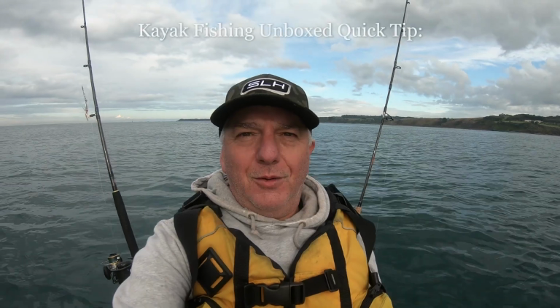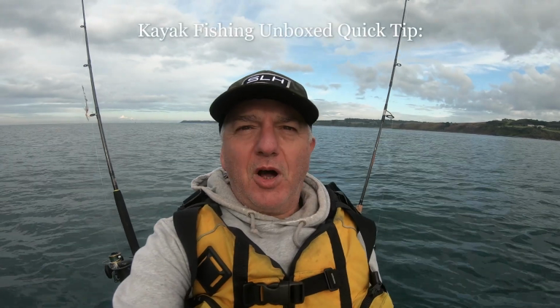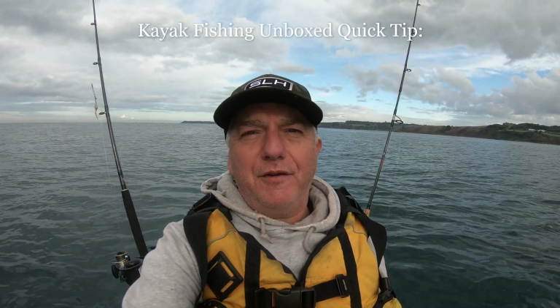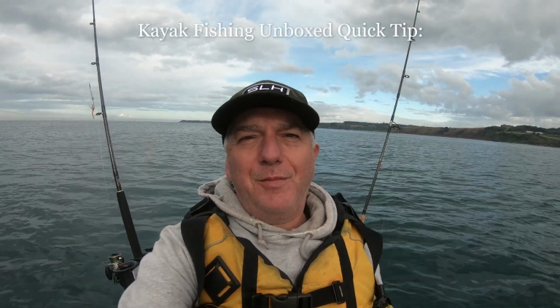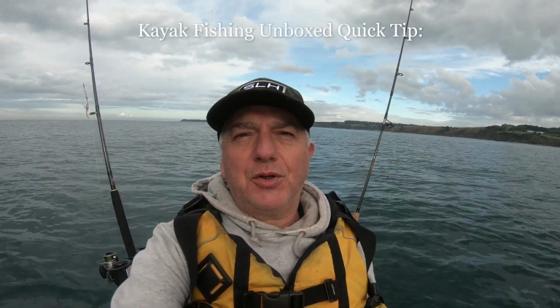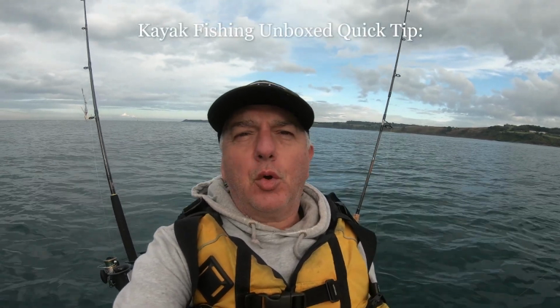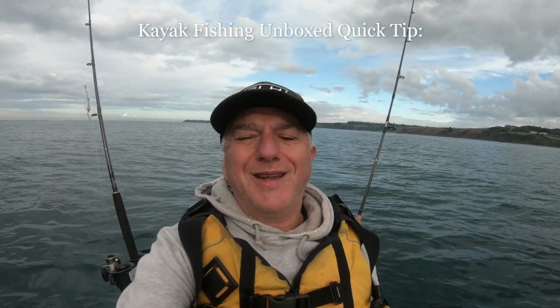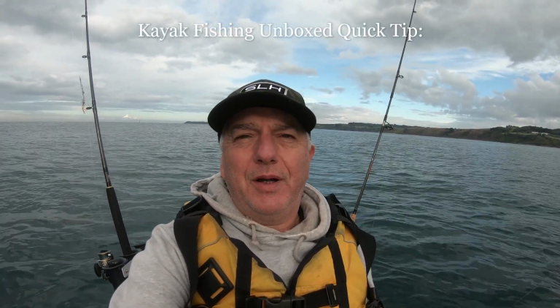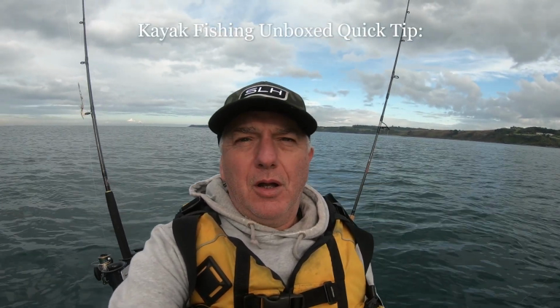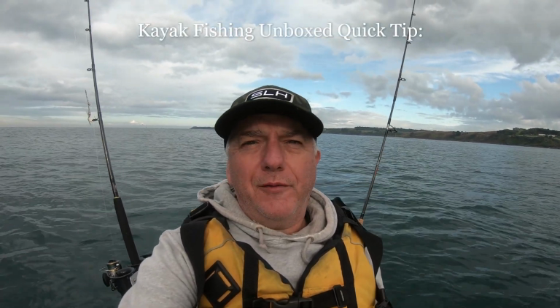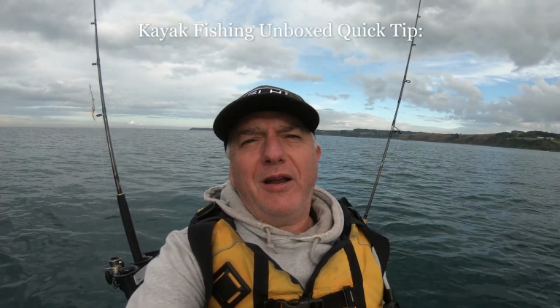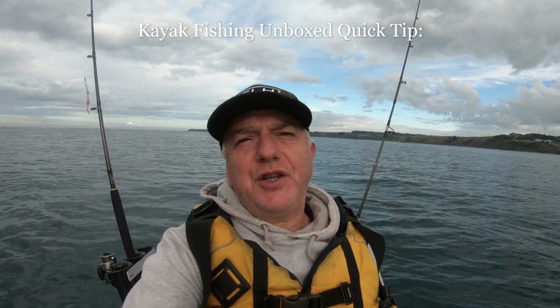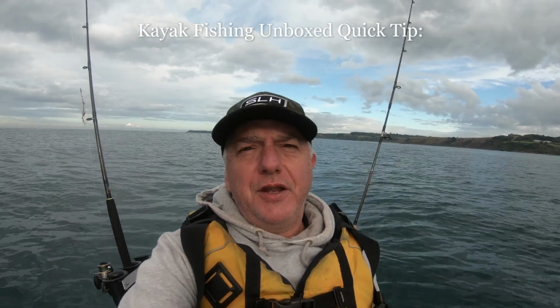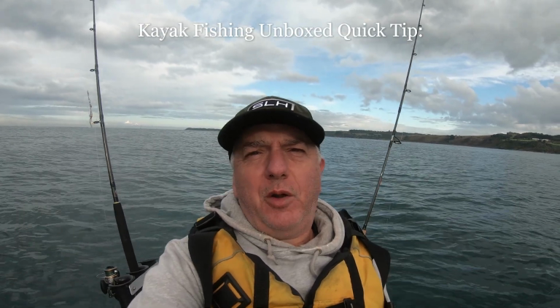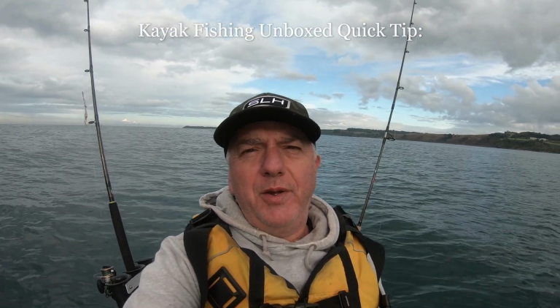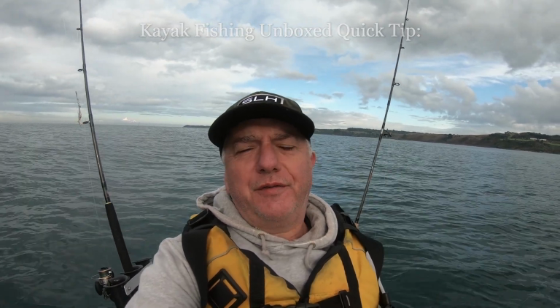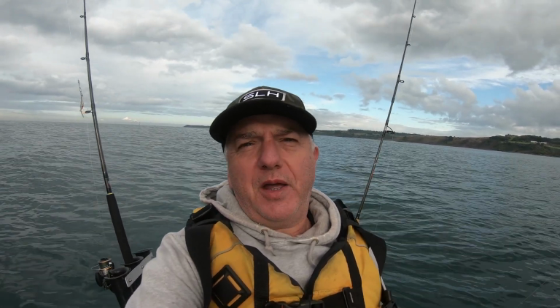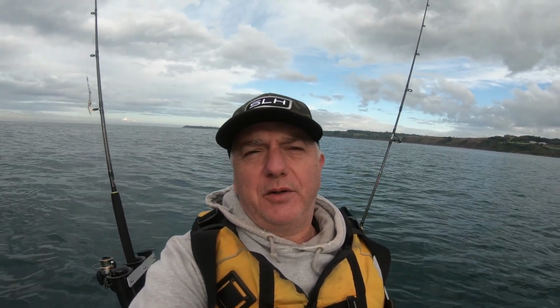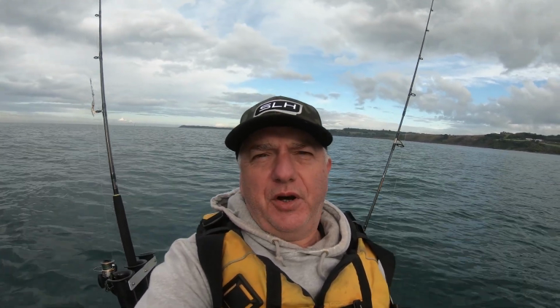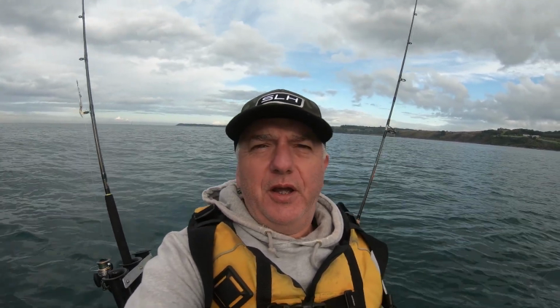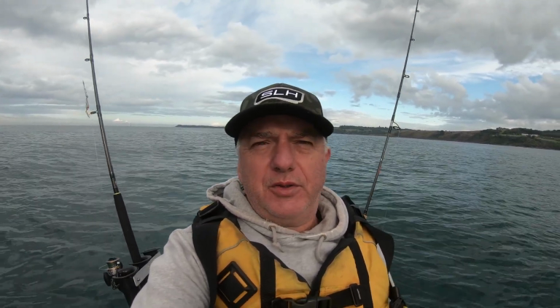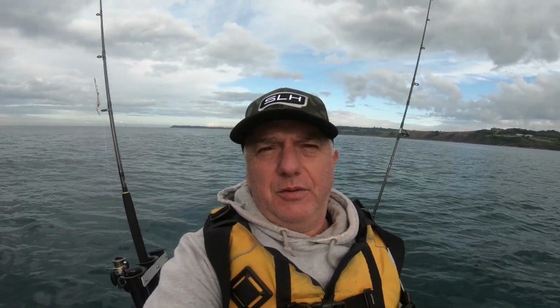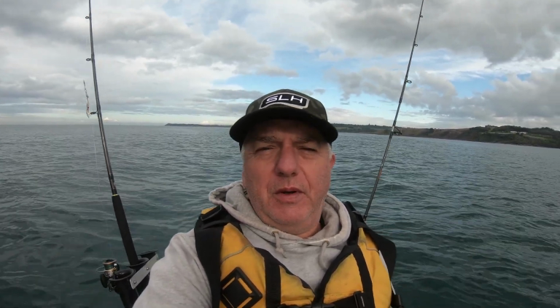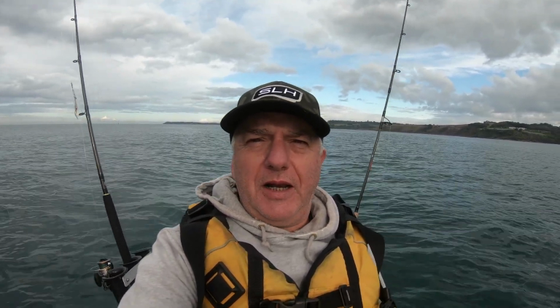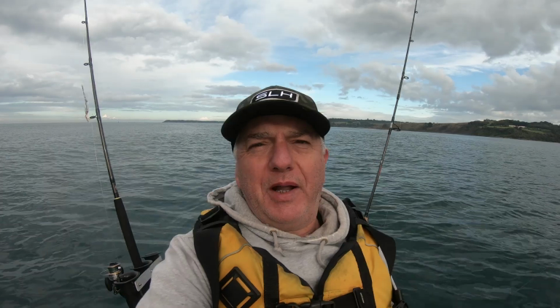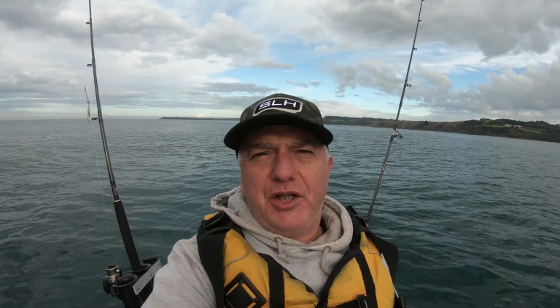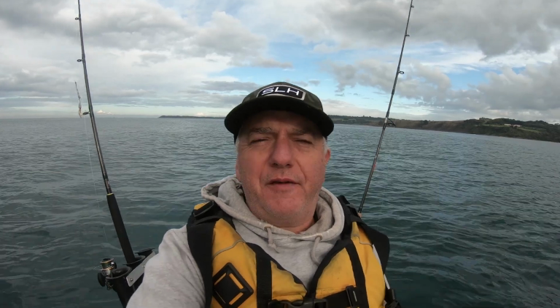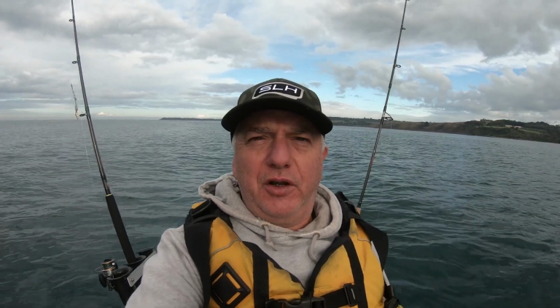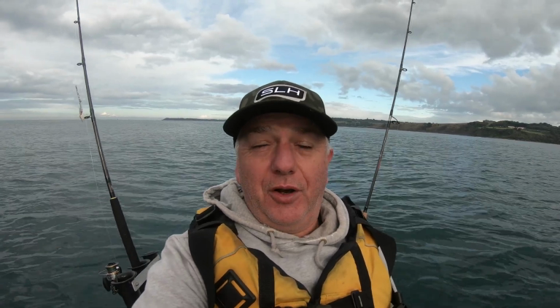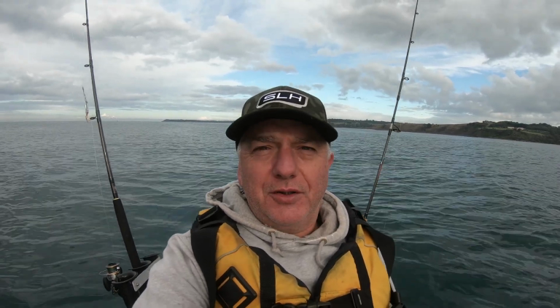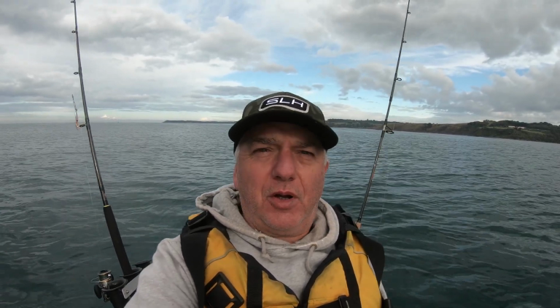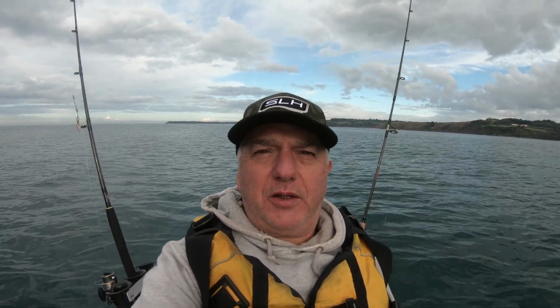Welcome to Kayak Fishing Unboxed. Quick tip: when you're out fishing you need a quick way to measure a fish without getting too excited about exactly how big it is. You just want to know if it's legal or not. So here's my quick tip solution.